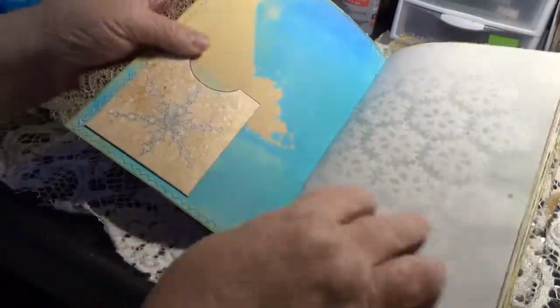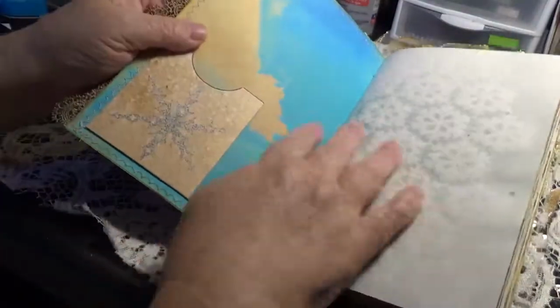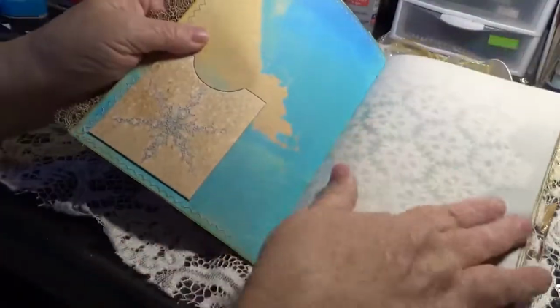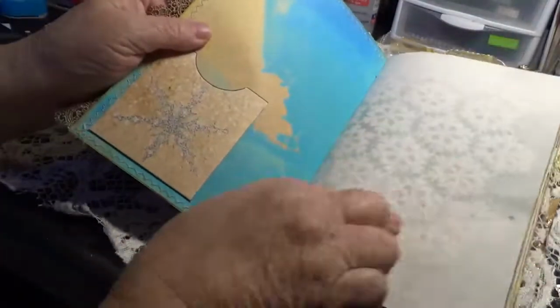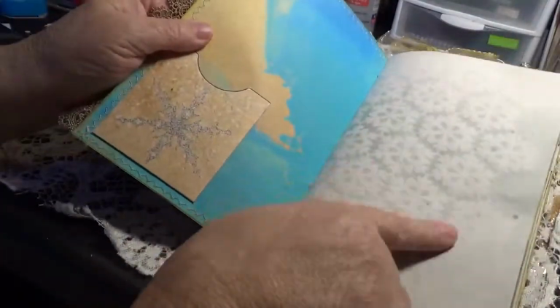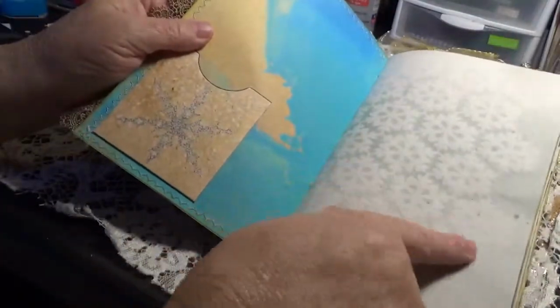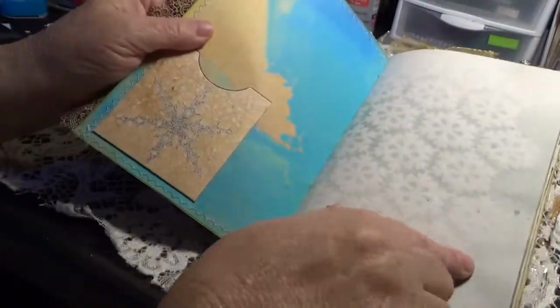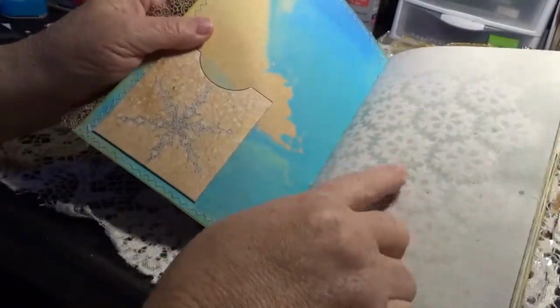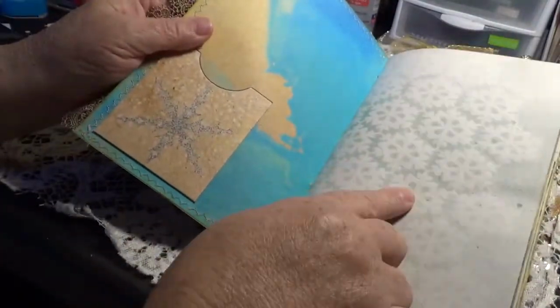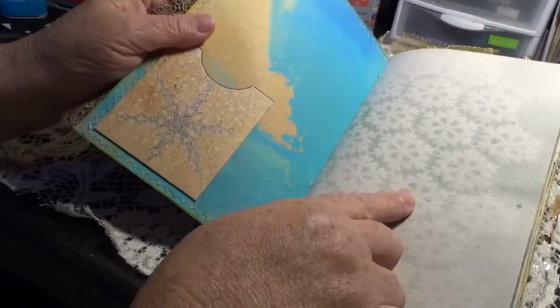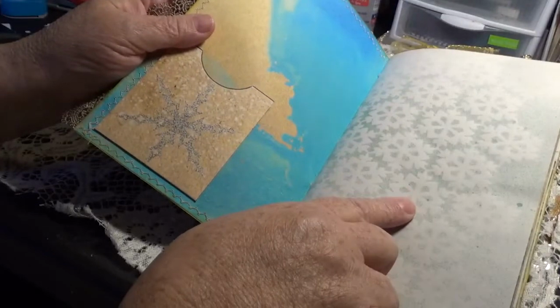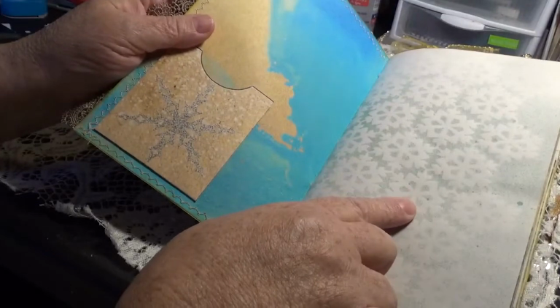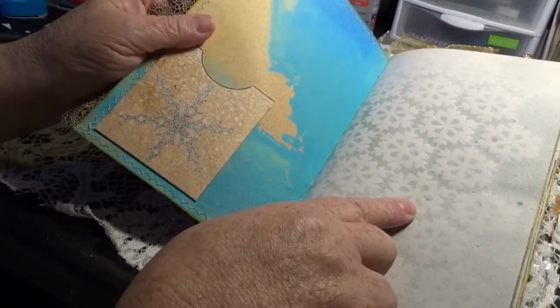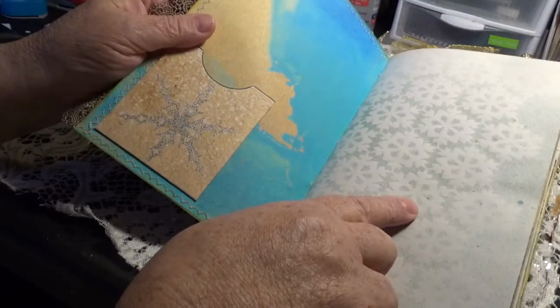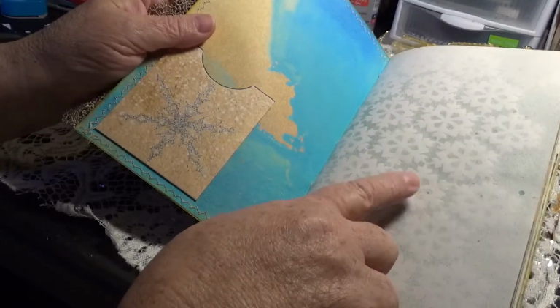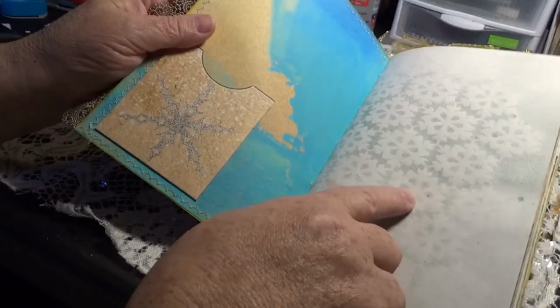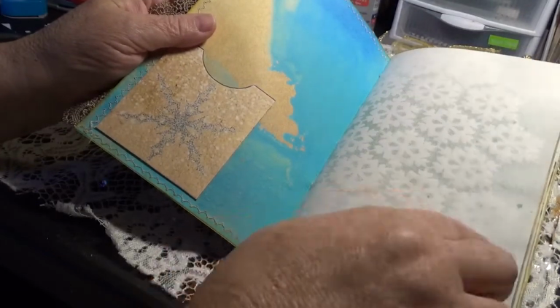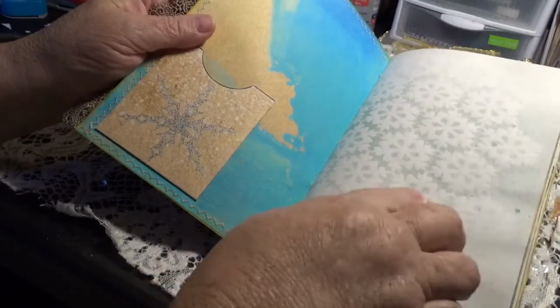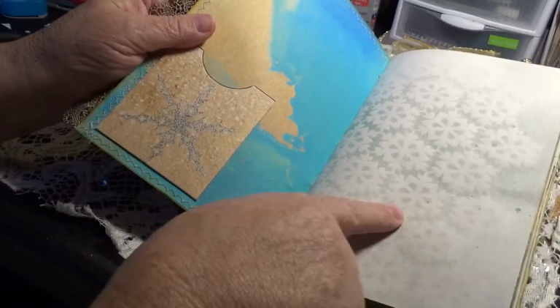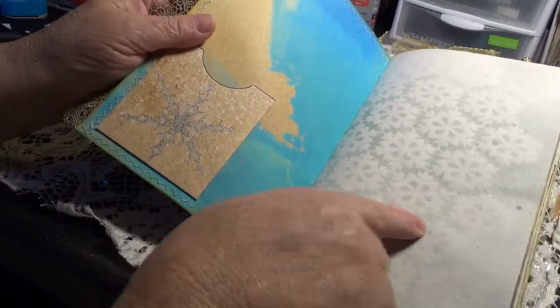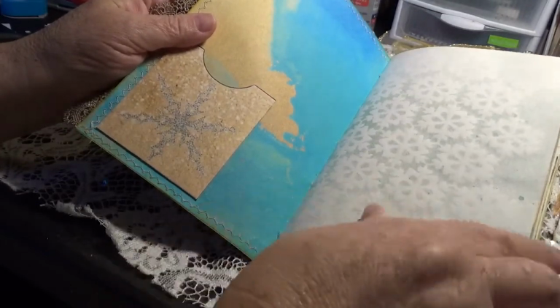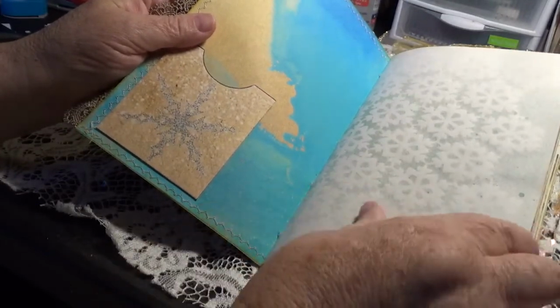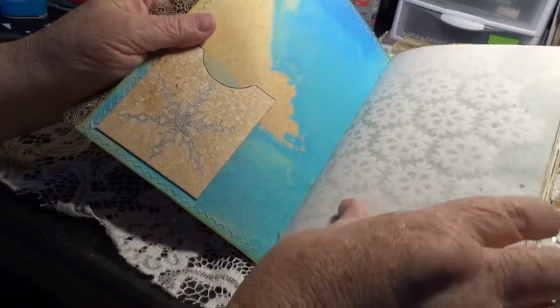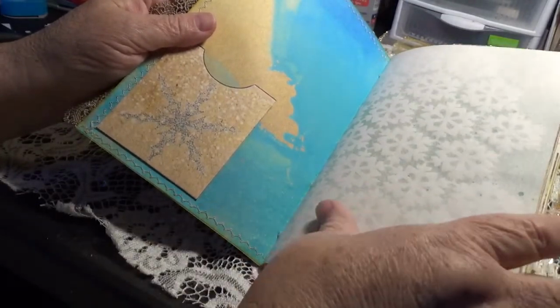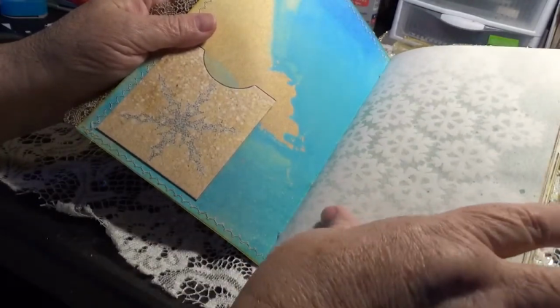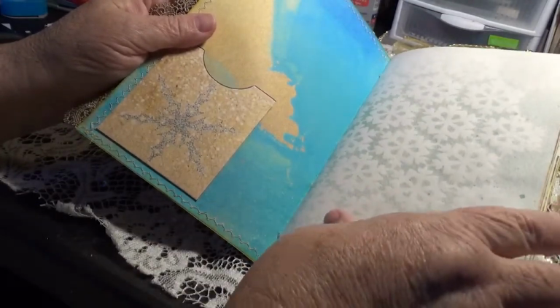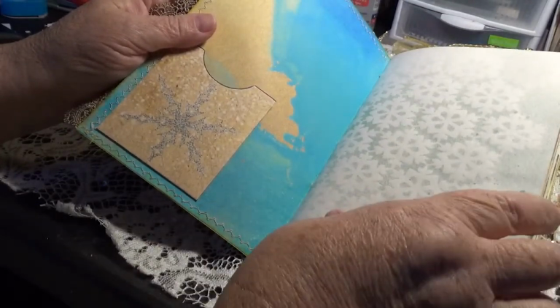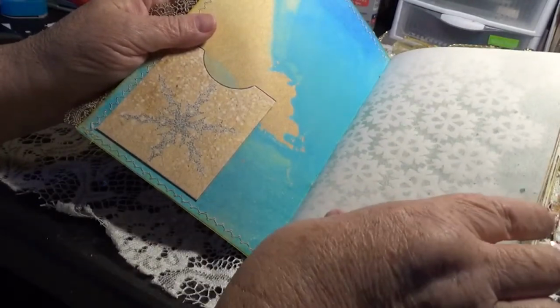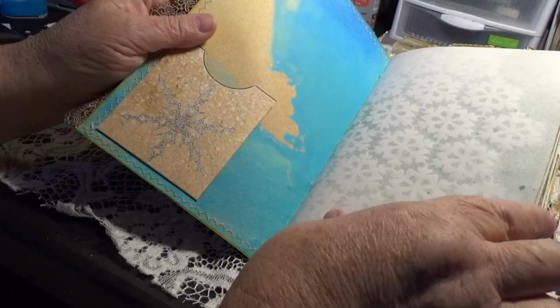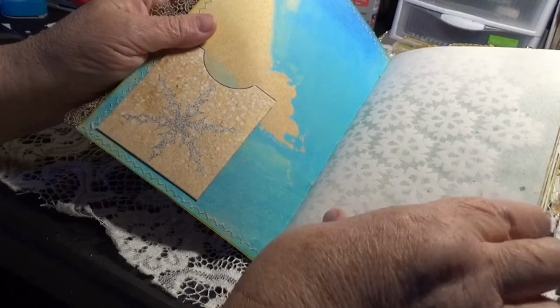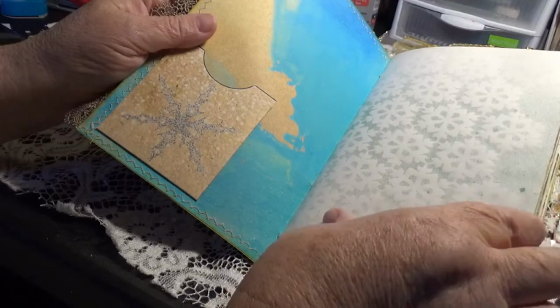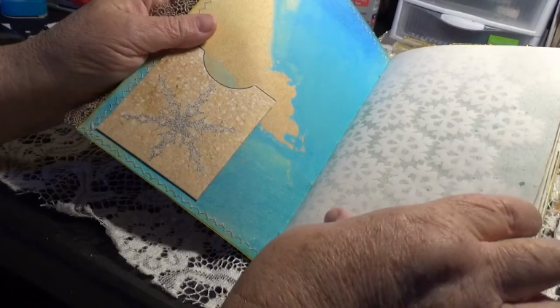I used a stencil from Linda Israel — it's a snowflake stencil — on the other backs of pages.